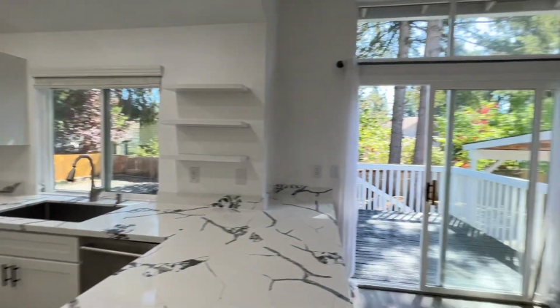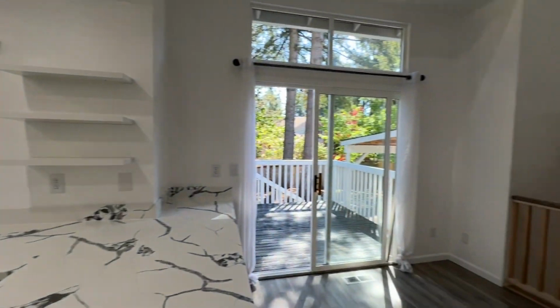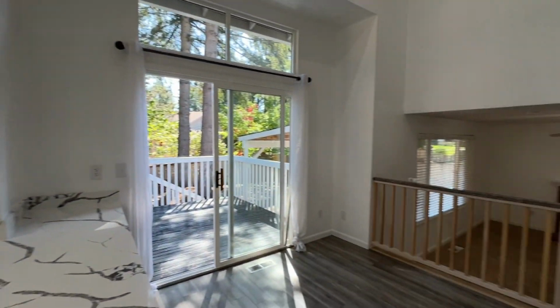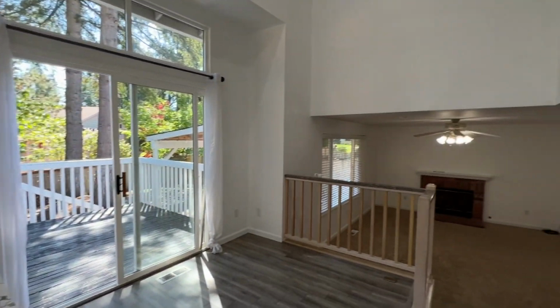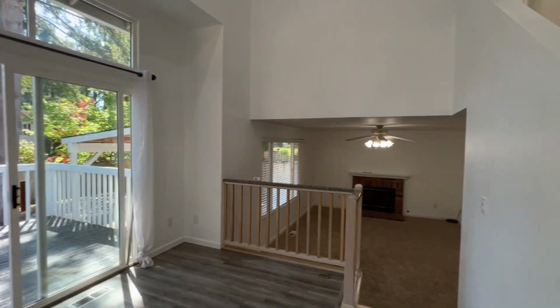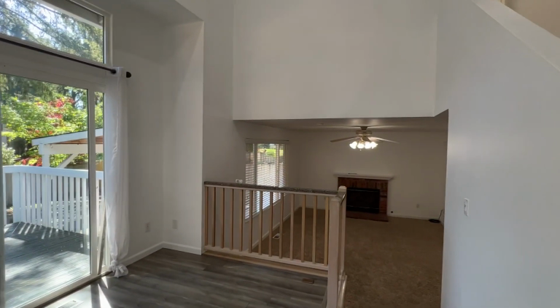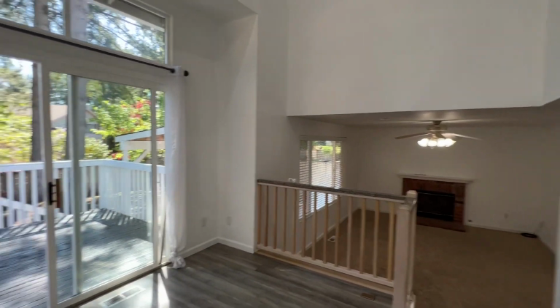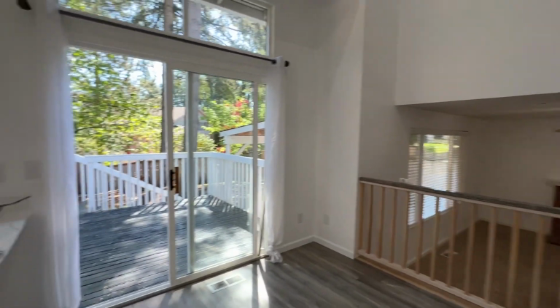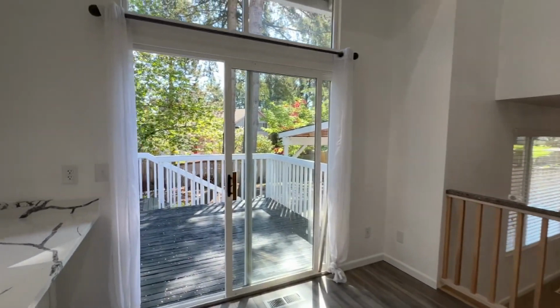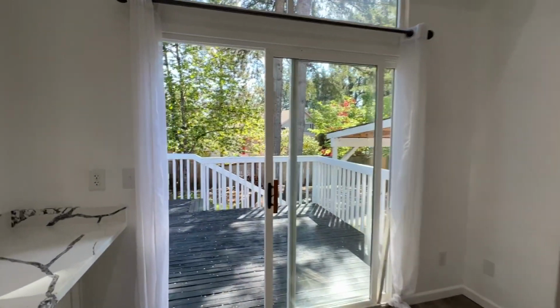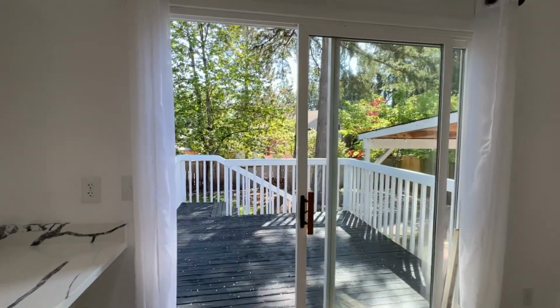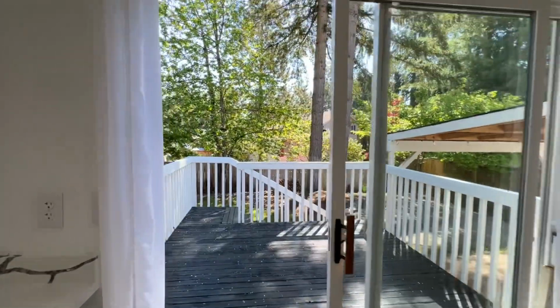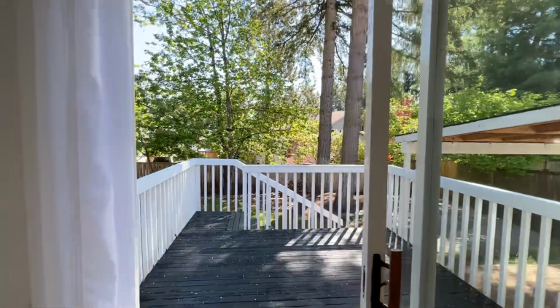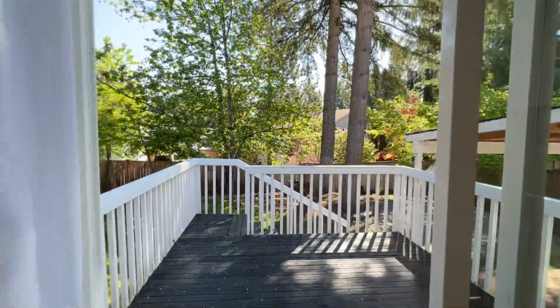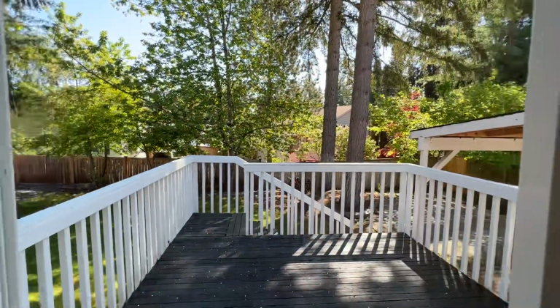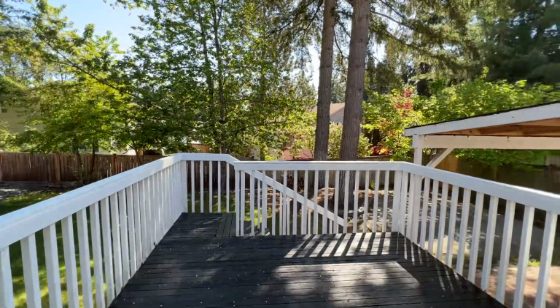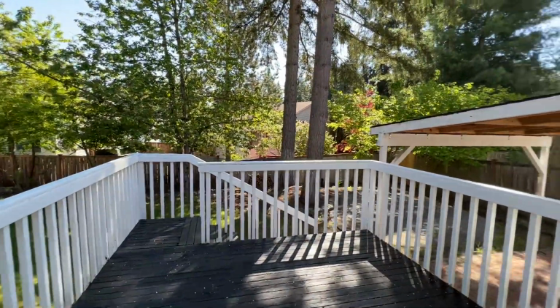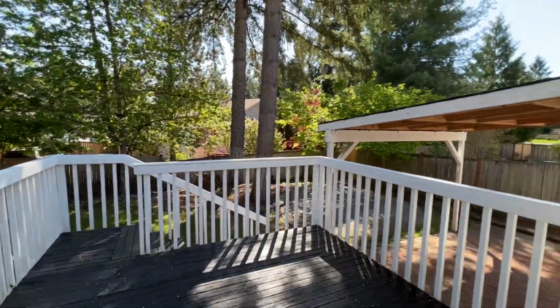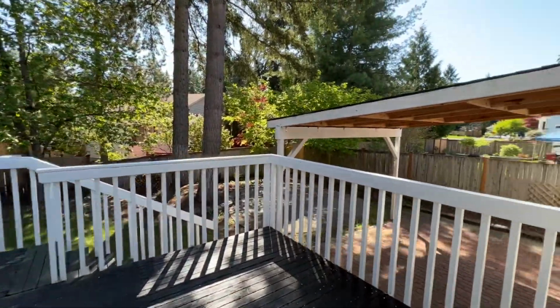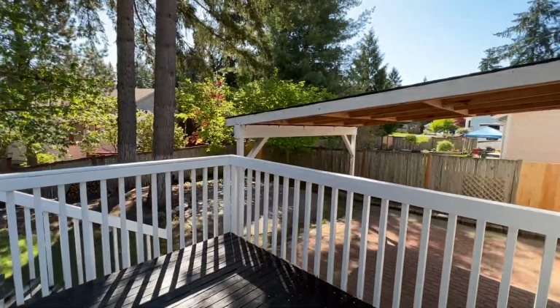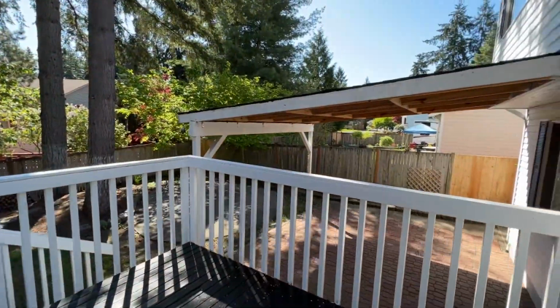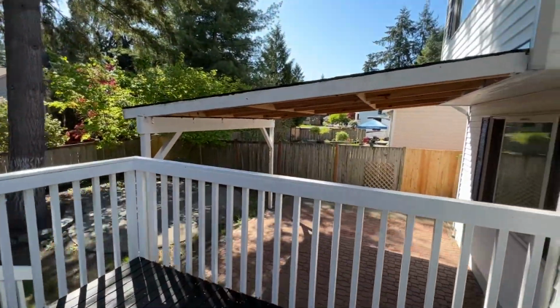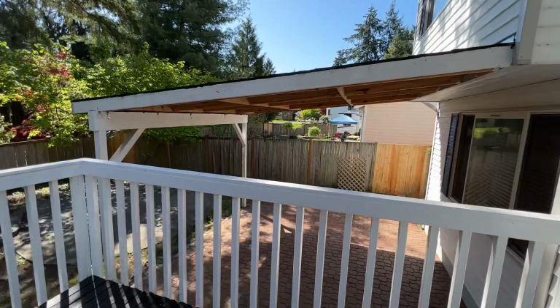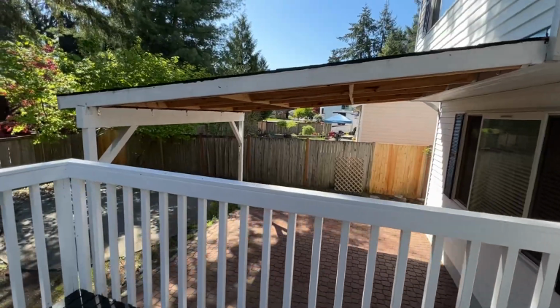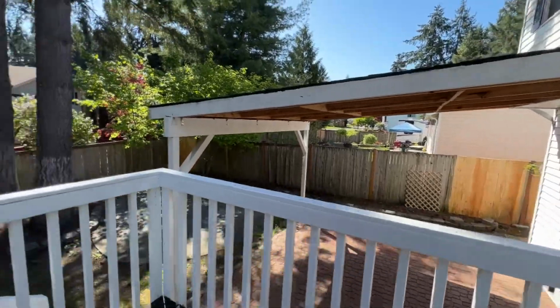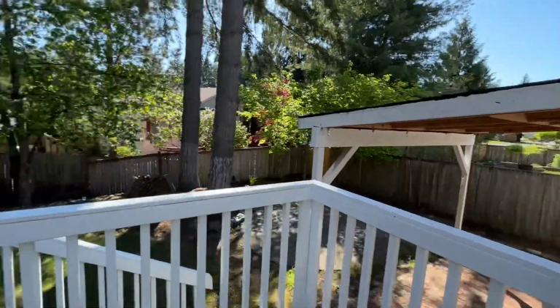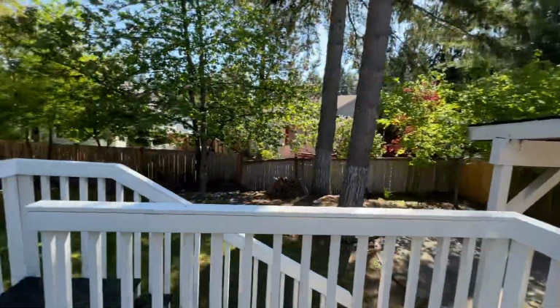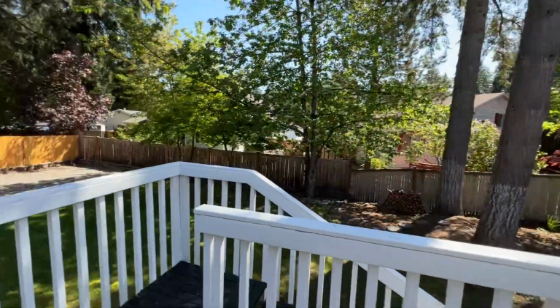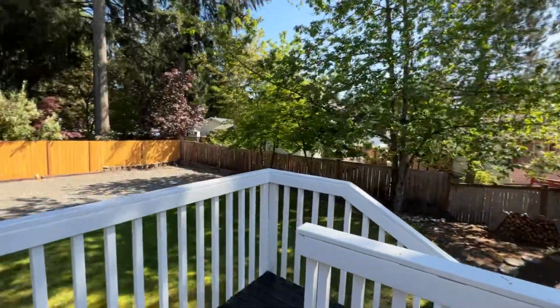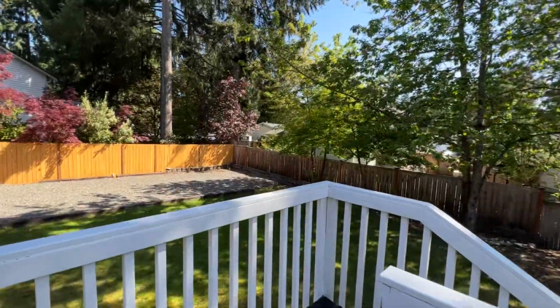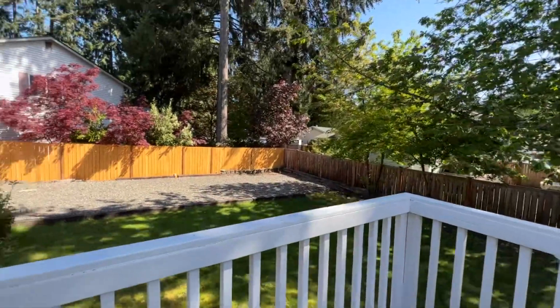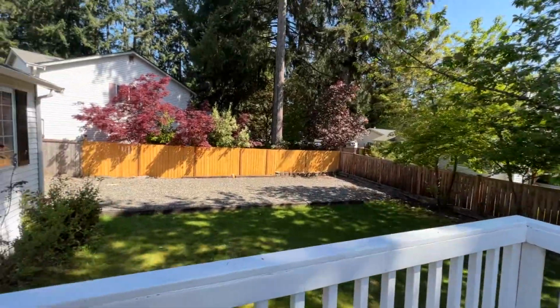We also have a breakfast nook, and then off of that, access to the fully fenced backyard where we do have another covered patio and the deck that I'm standing on.